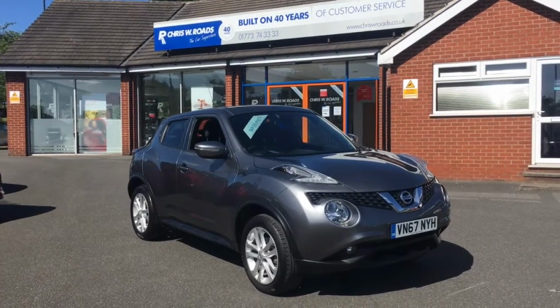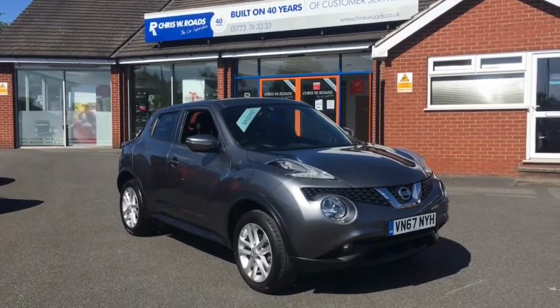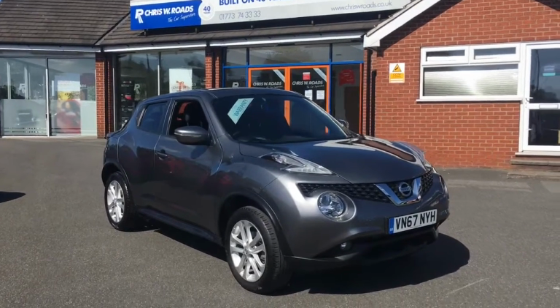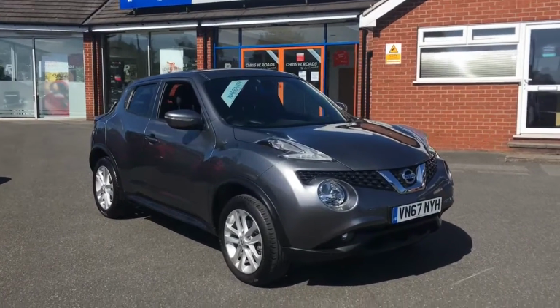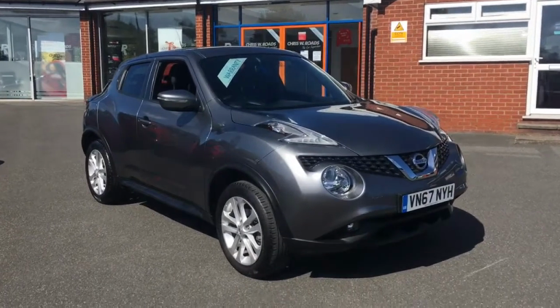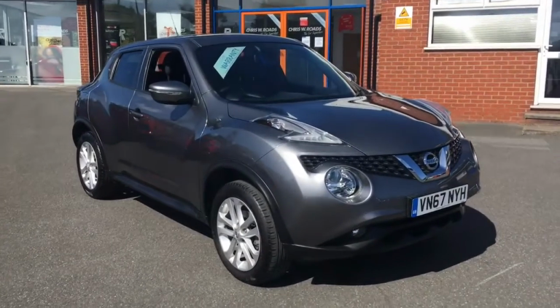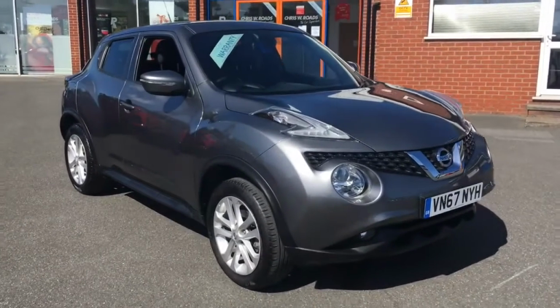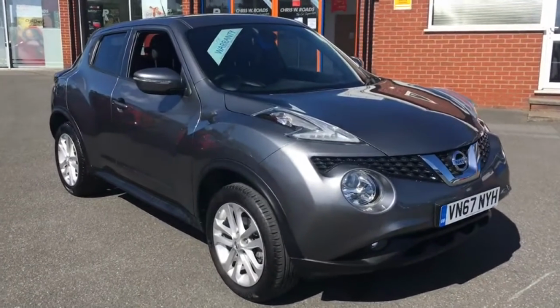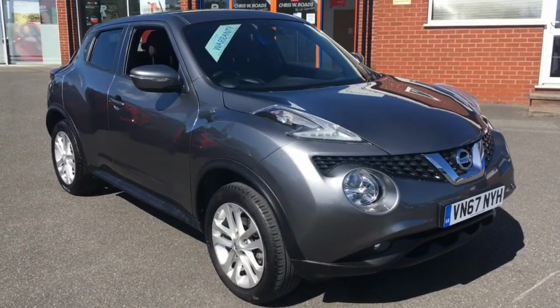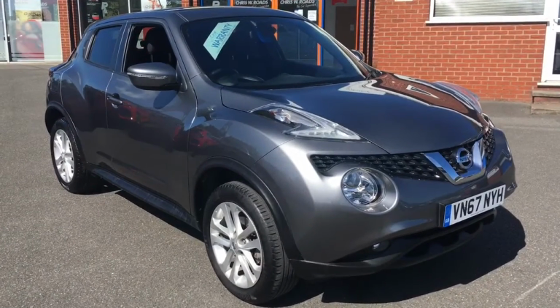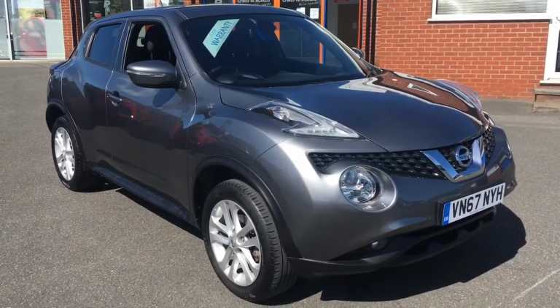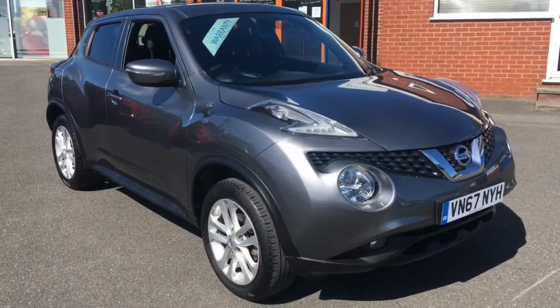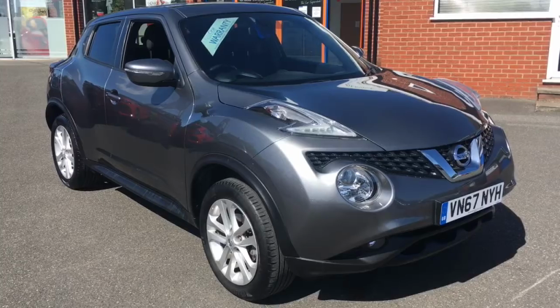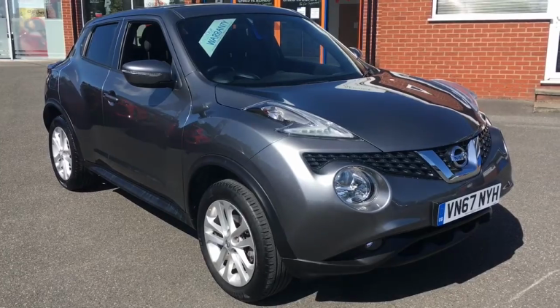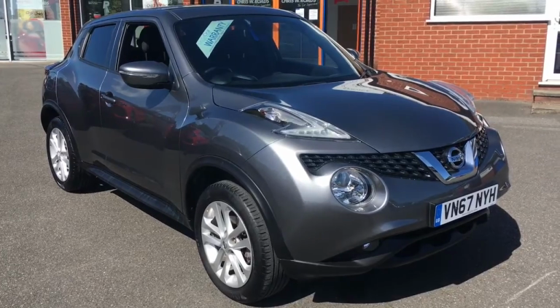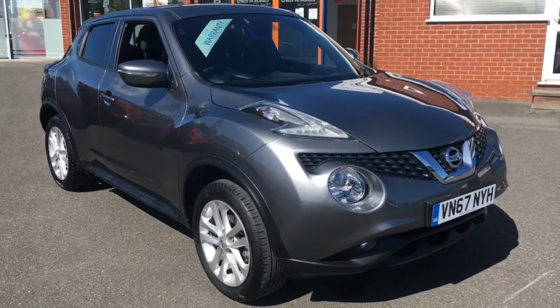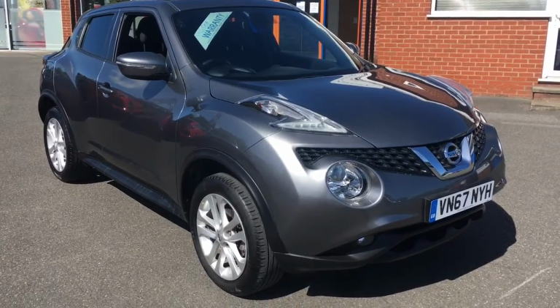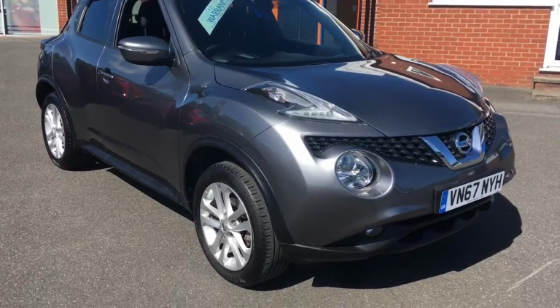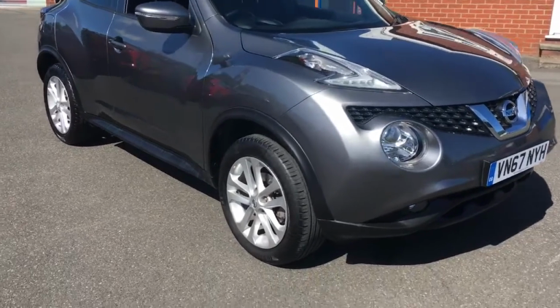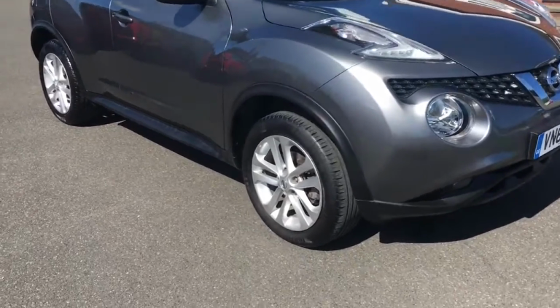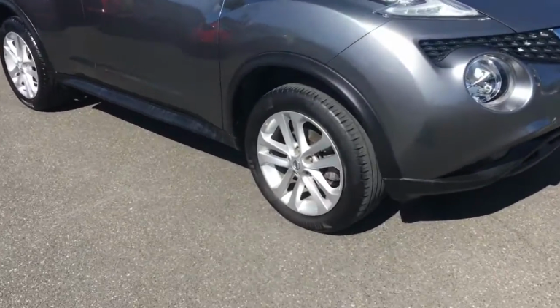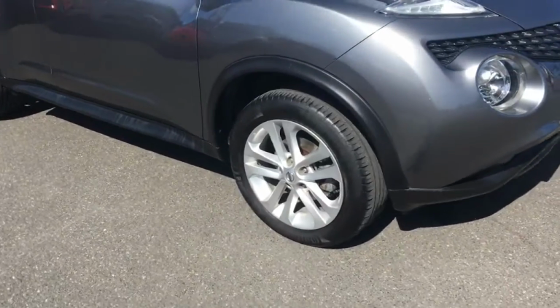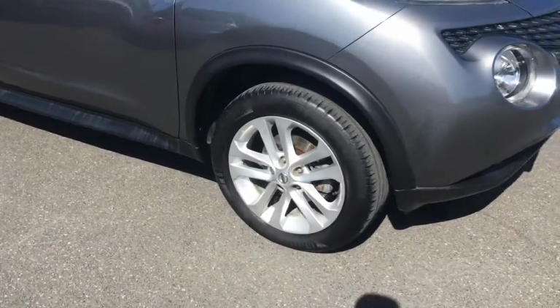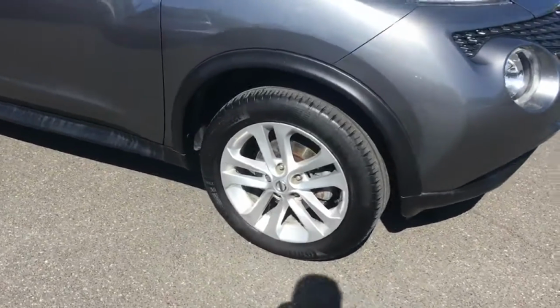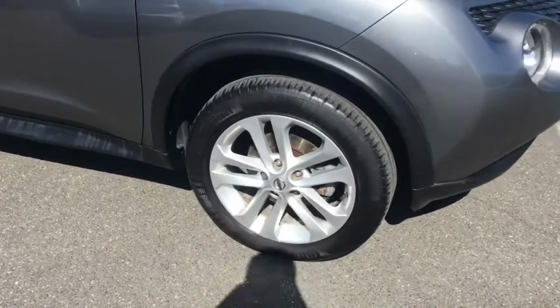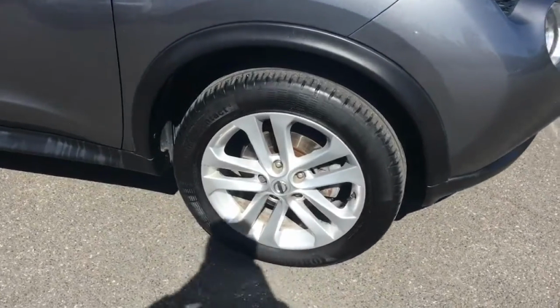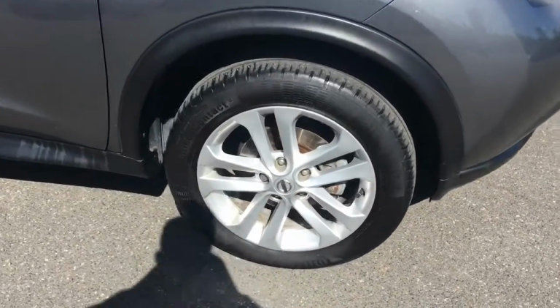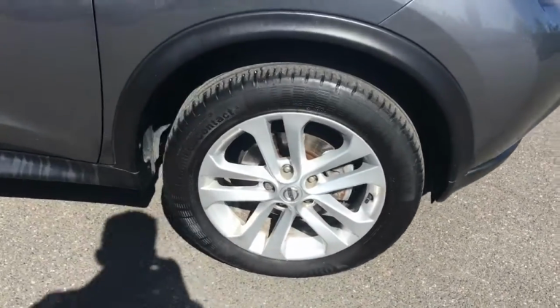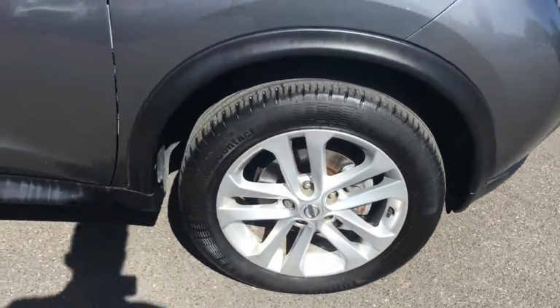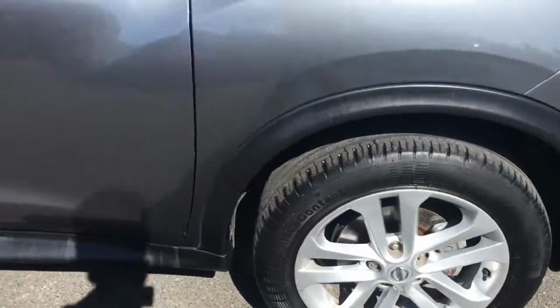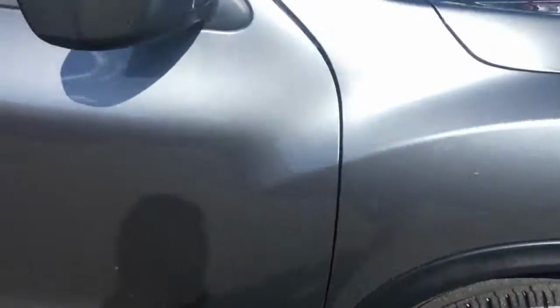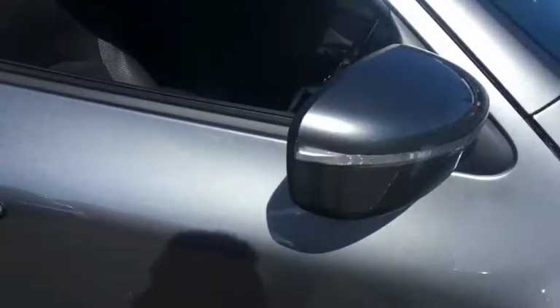Hello, this is Rob from Chris W. Rhodes in Ripley. Here we have a Nissan Juke in fantastic gunmetal grey metallic. We've got some 17 inch alloy wheels as well, which look fantastic.